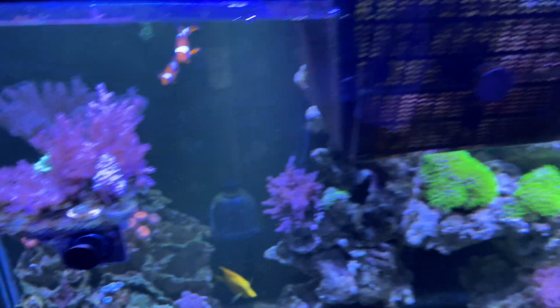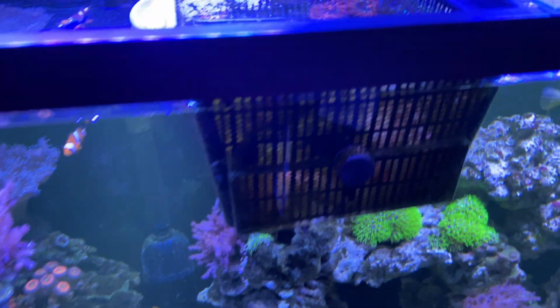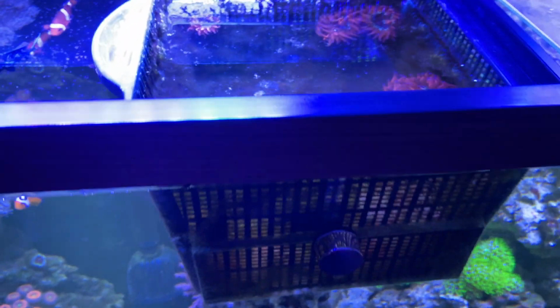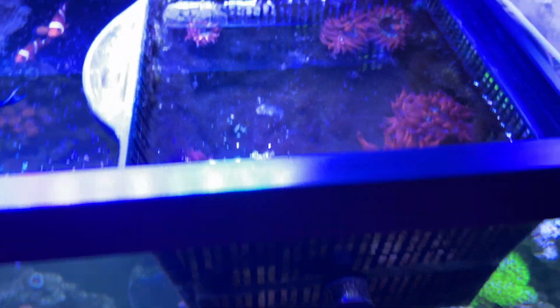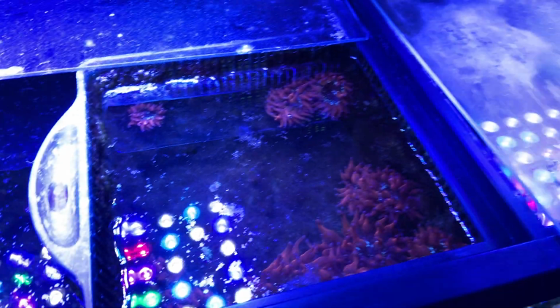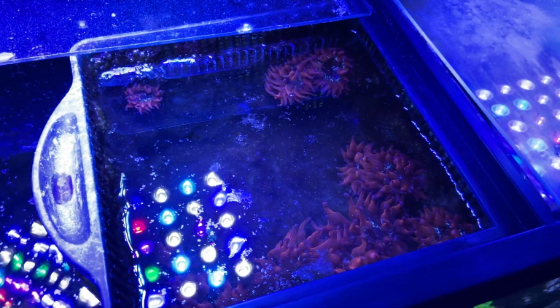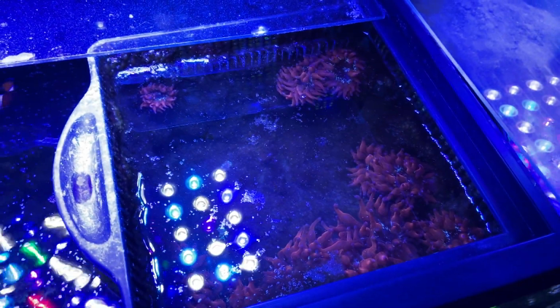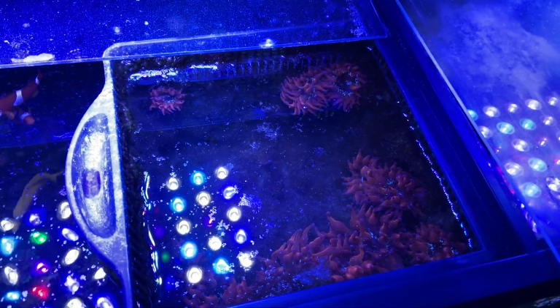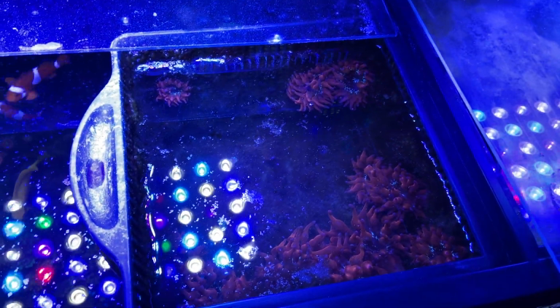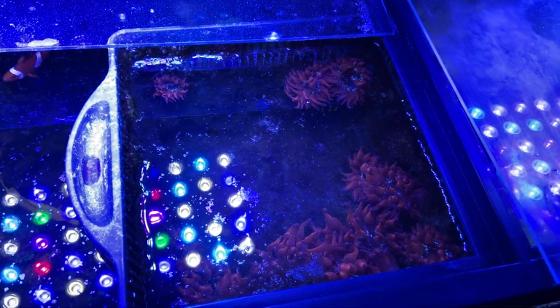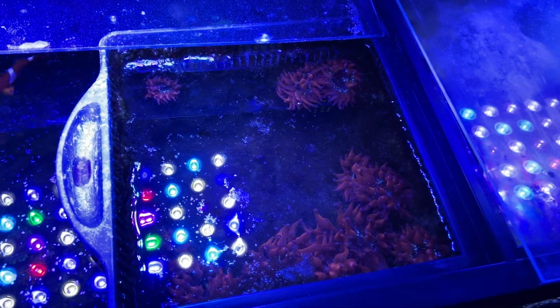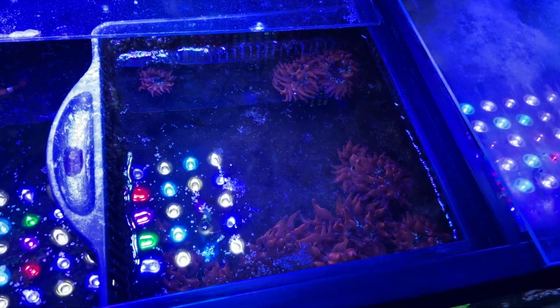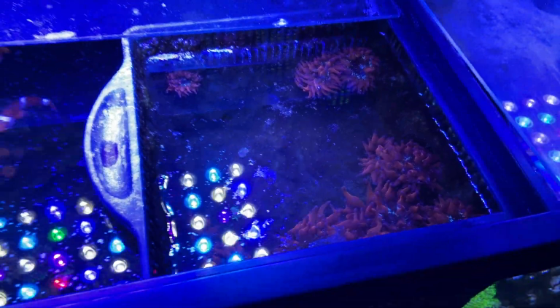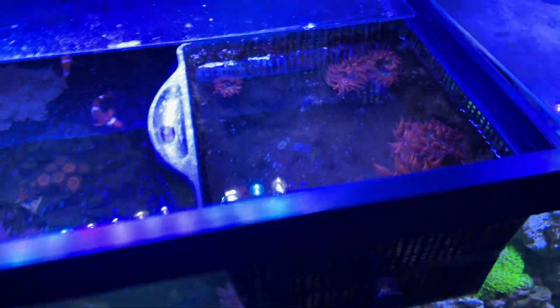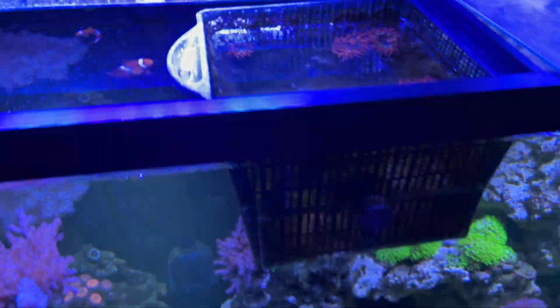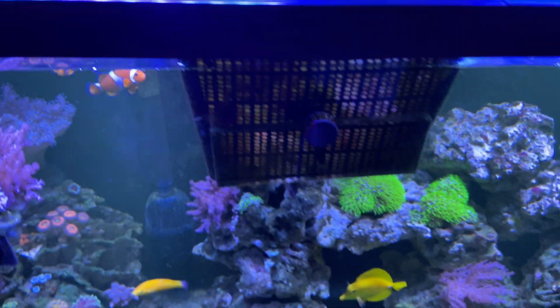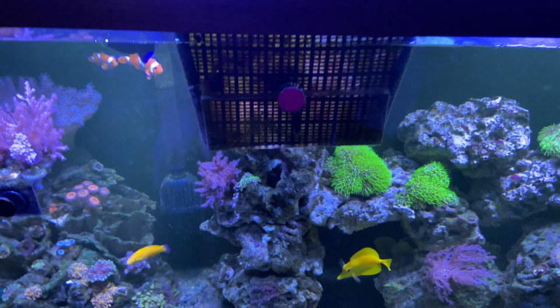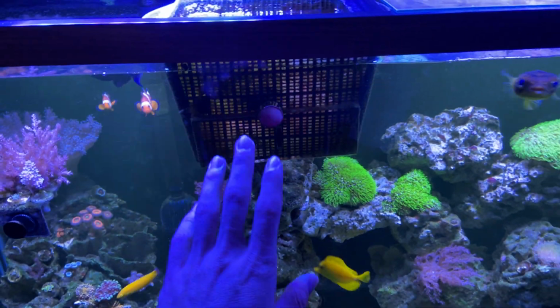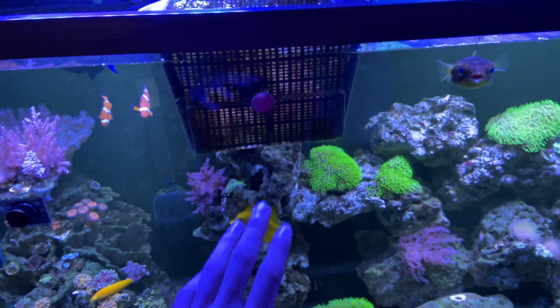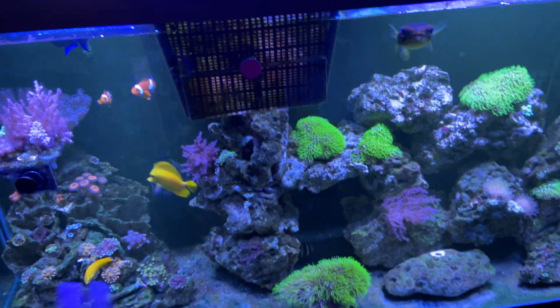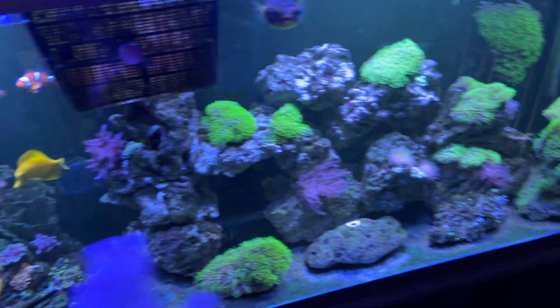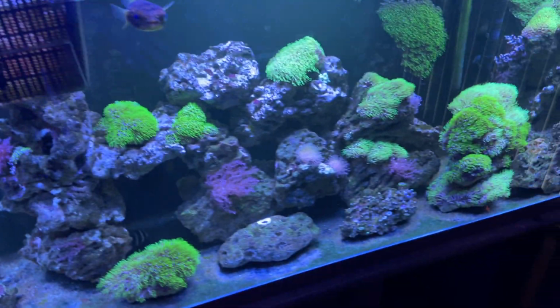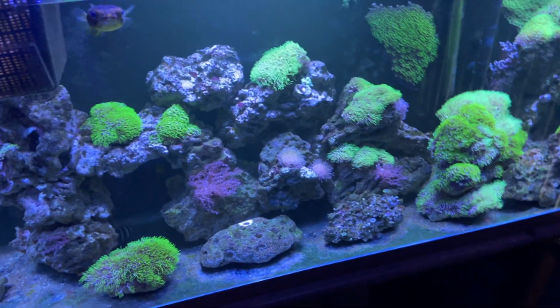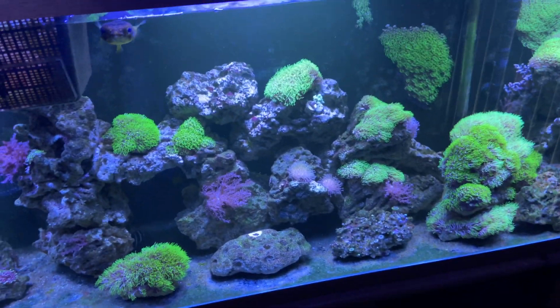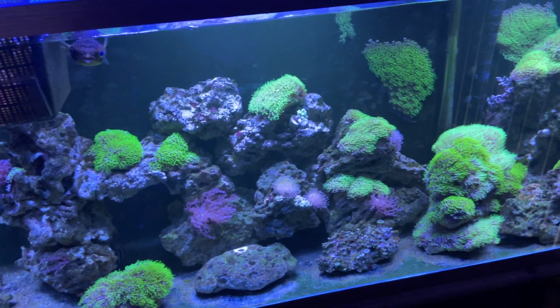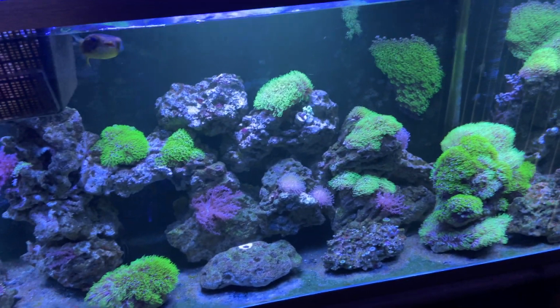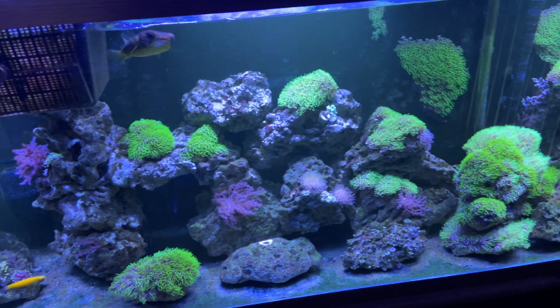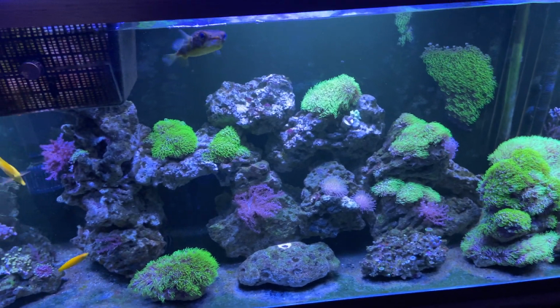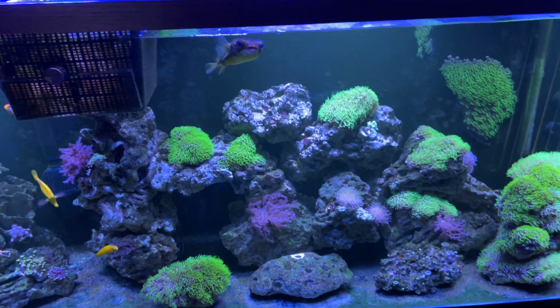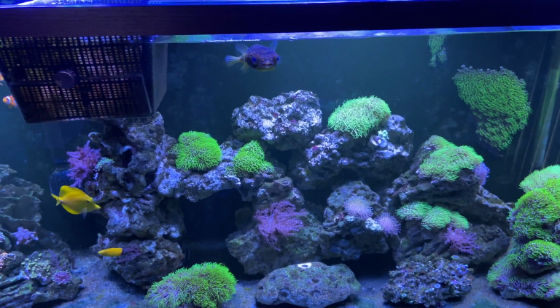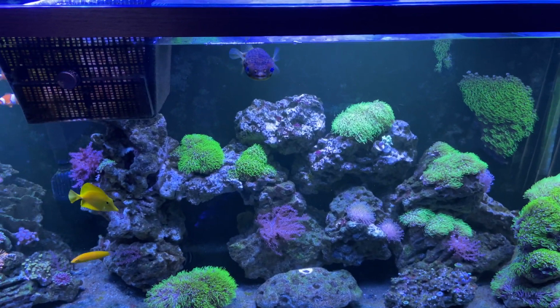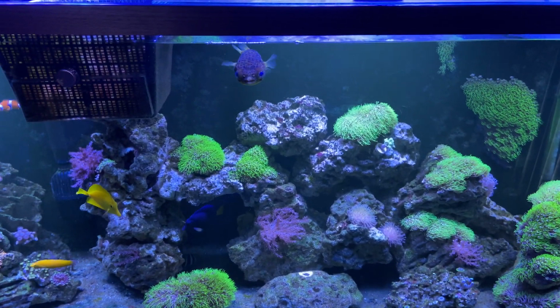Up here on the top are my black widow anemones — I have quite a few of them right now. I keep those up there because if they spread all over the tank they might sting some of my other coral and kill some of them. So that's why I'm keeping those separate.